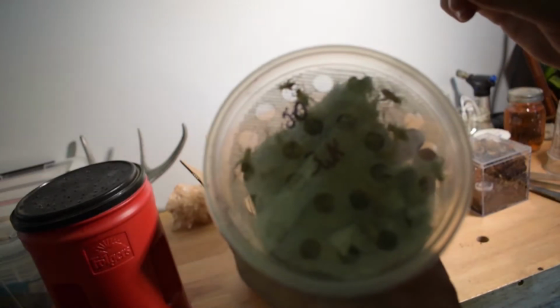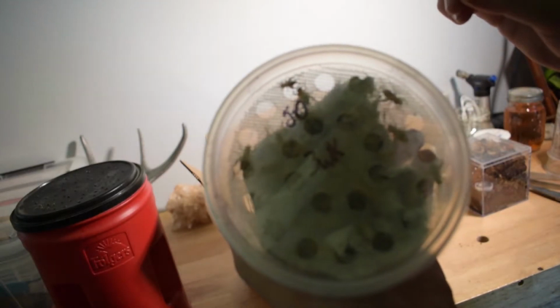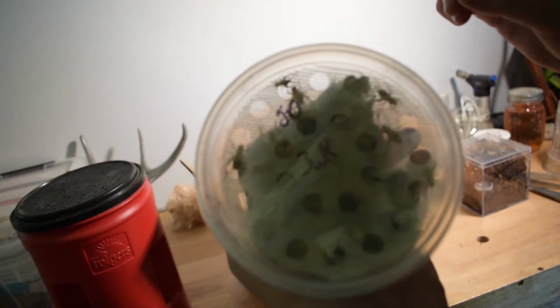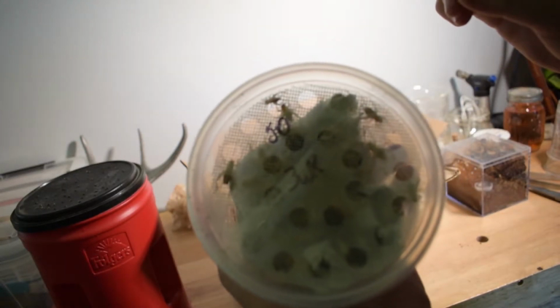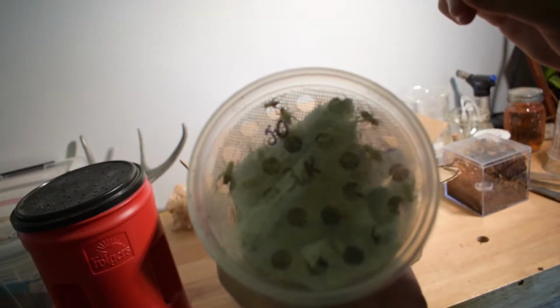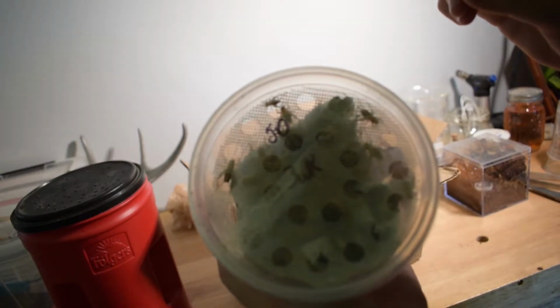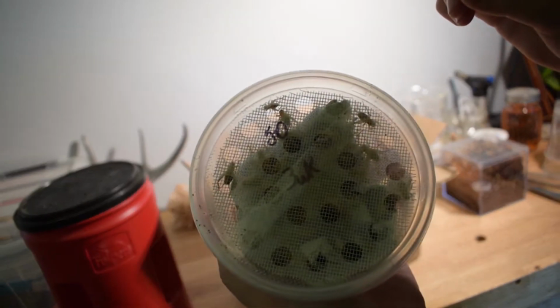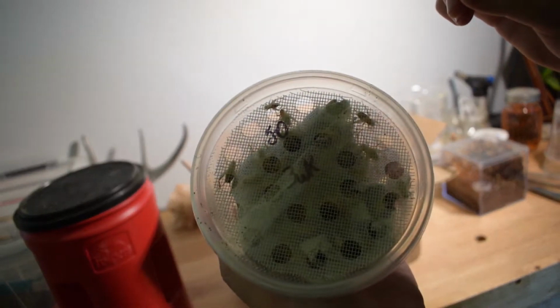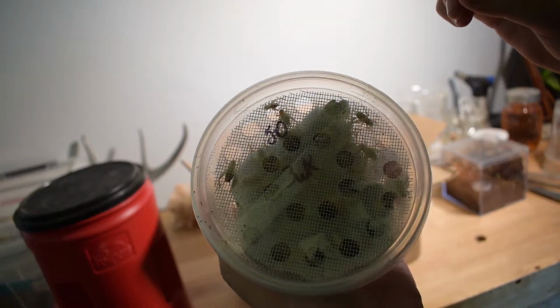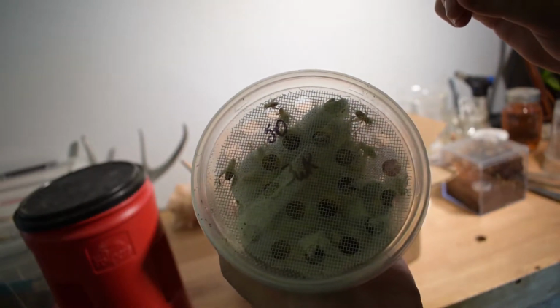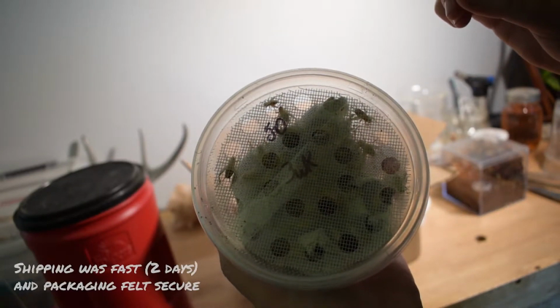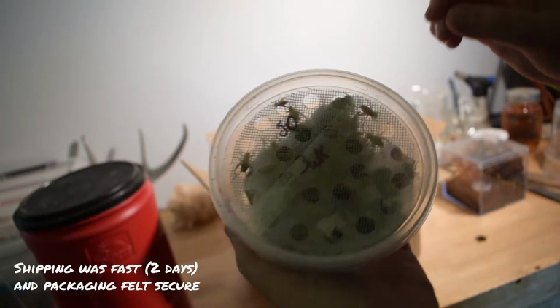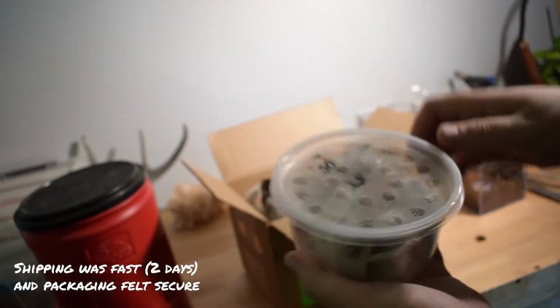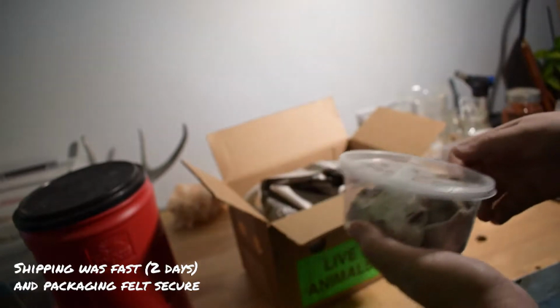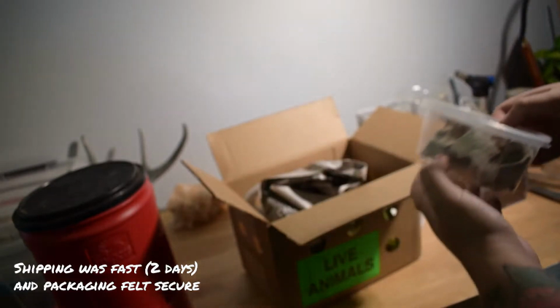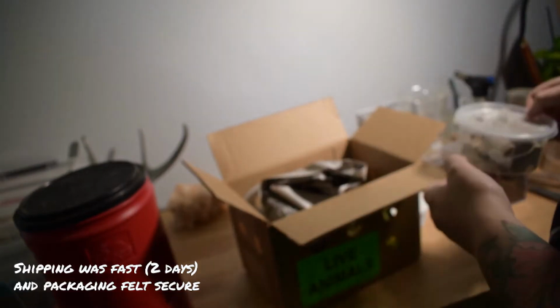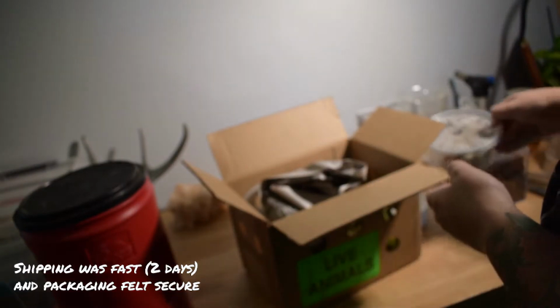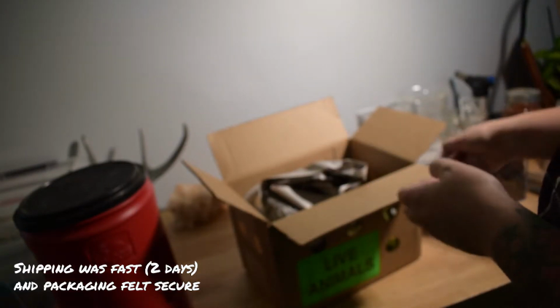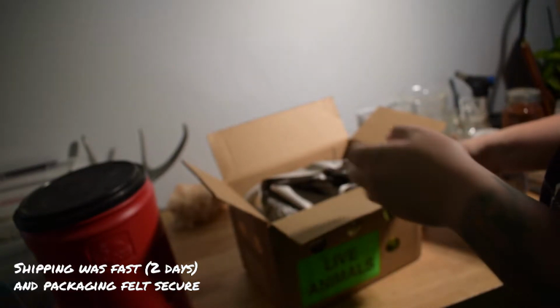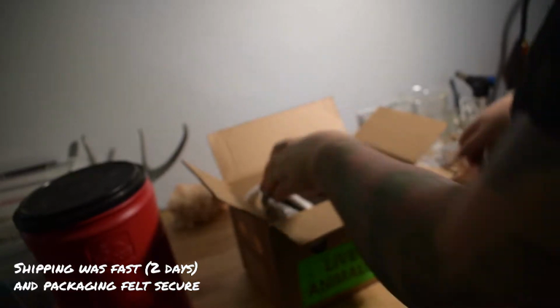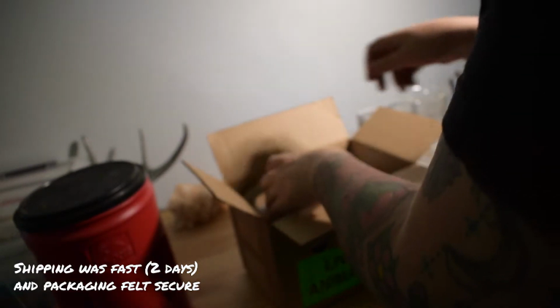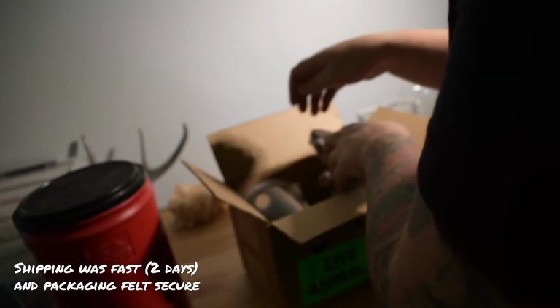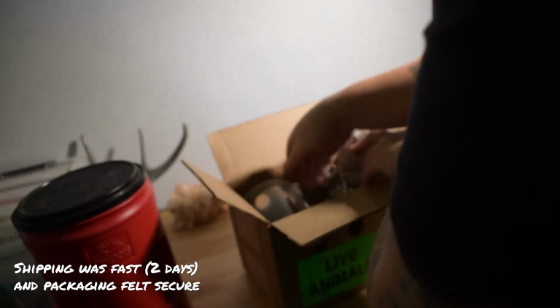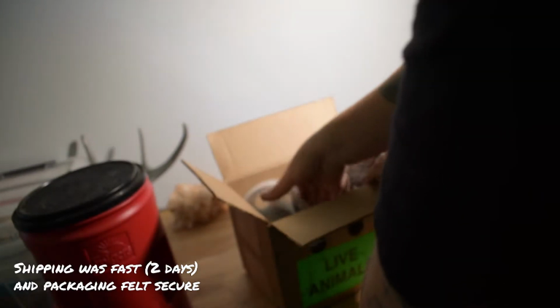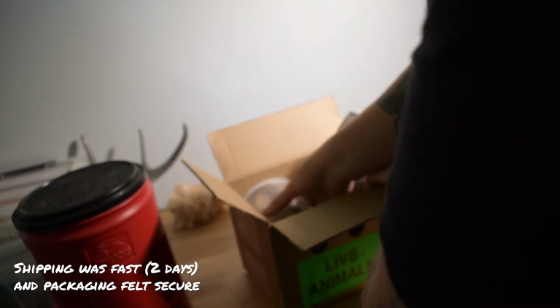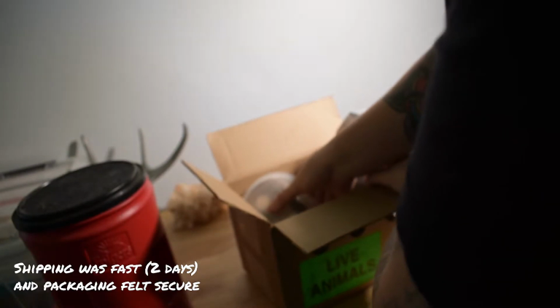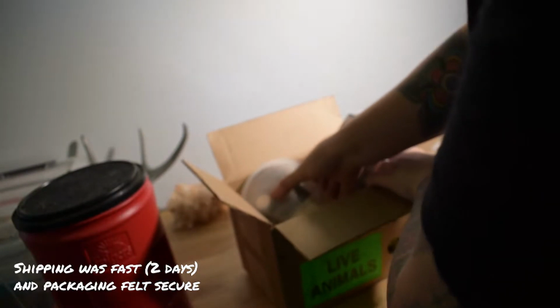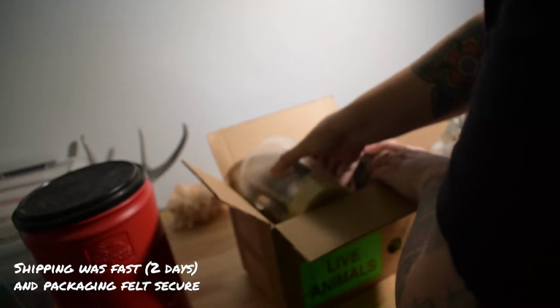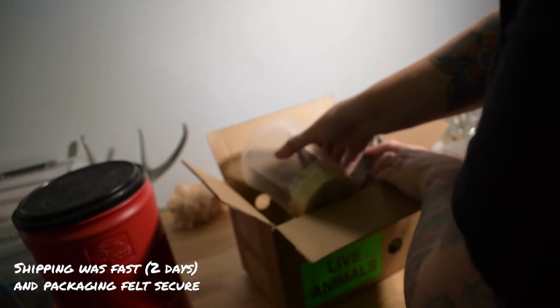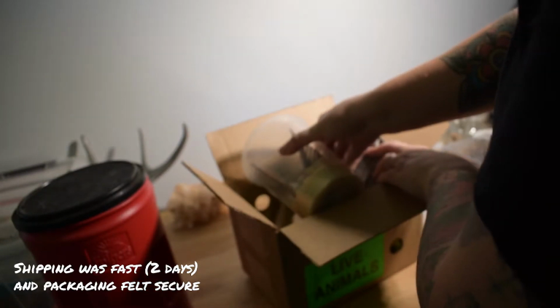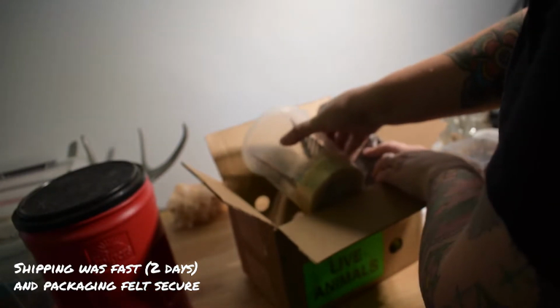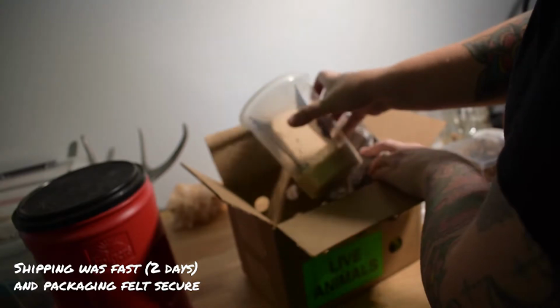I really liked that the crickets were taped closed, with the tape all the way around the container, because I've heard horror stories about cricket shipments exploding.